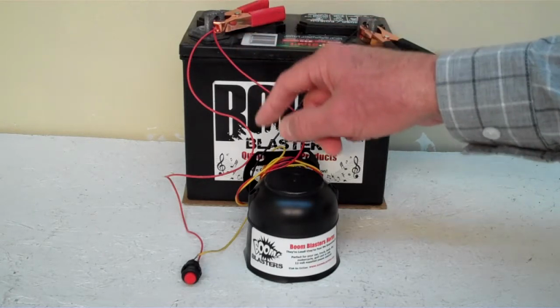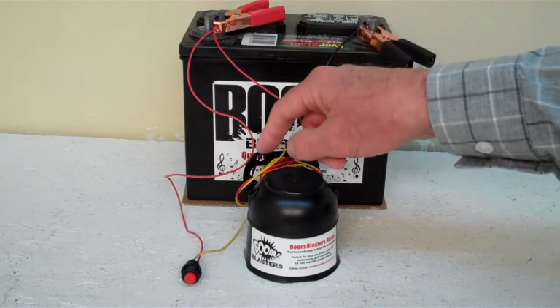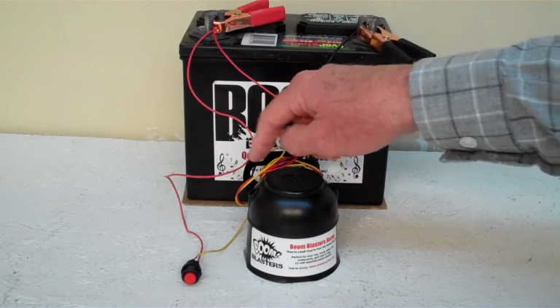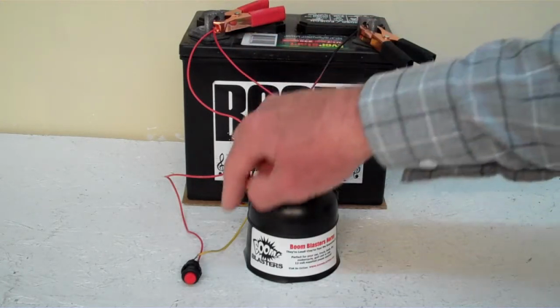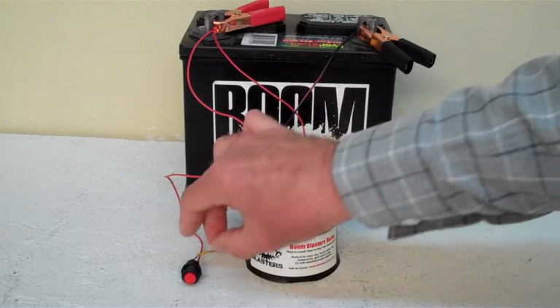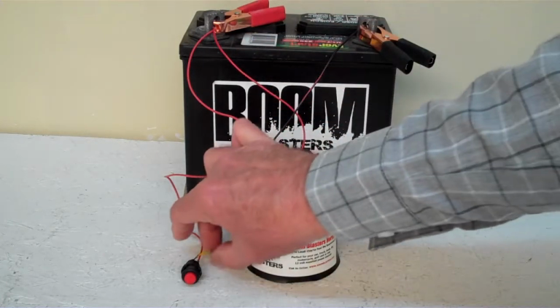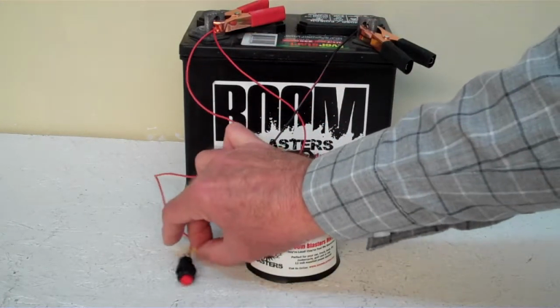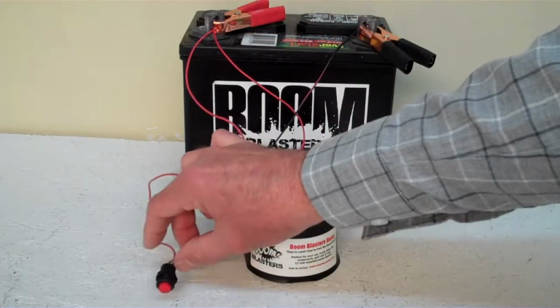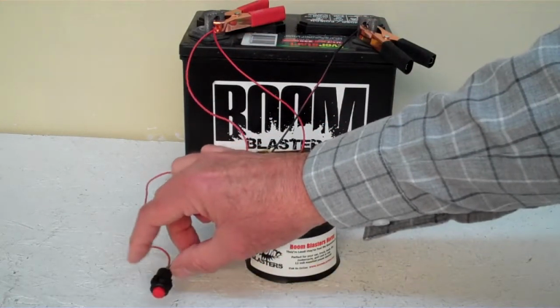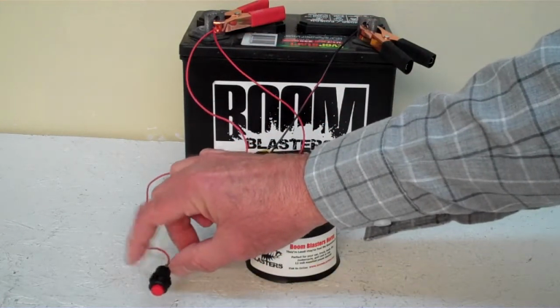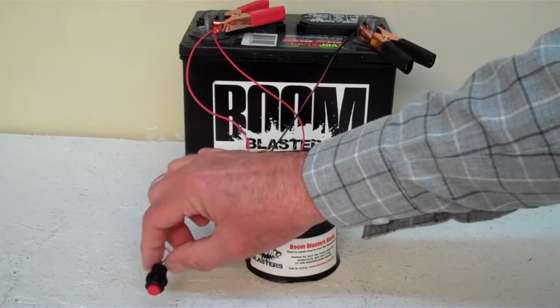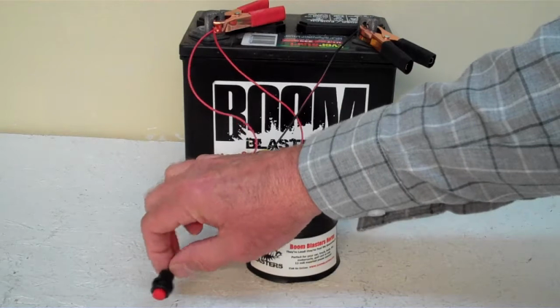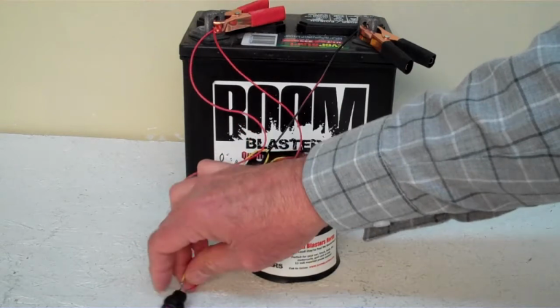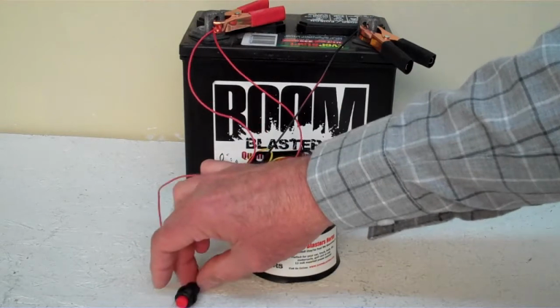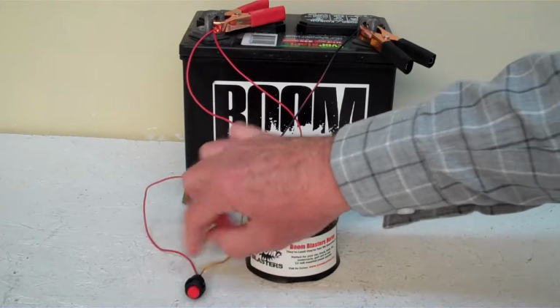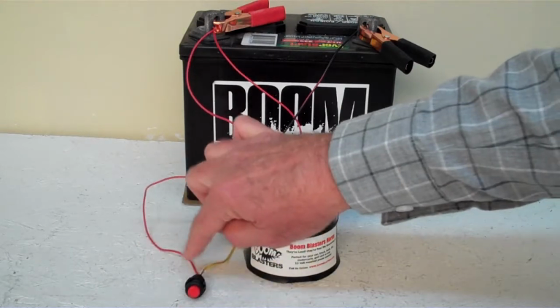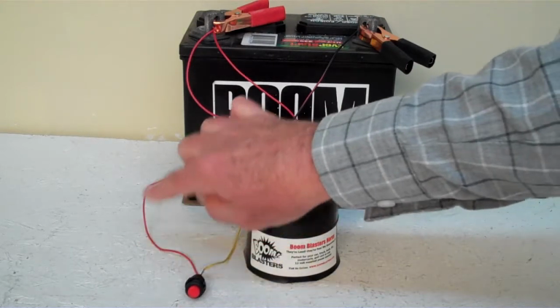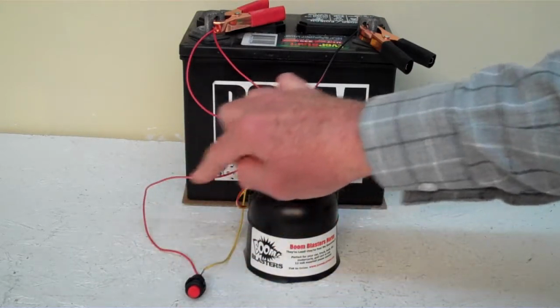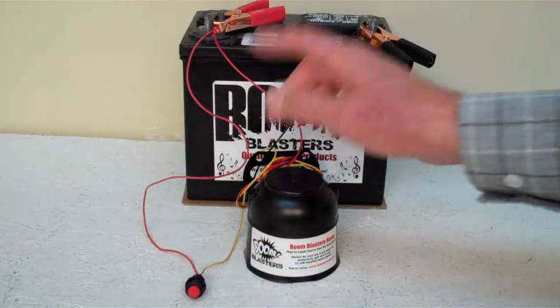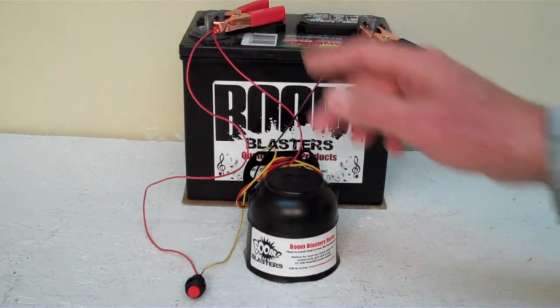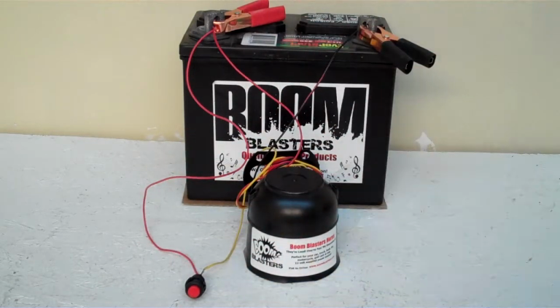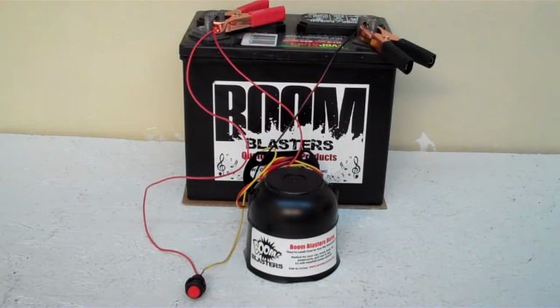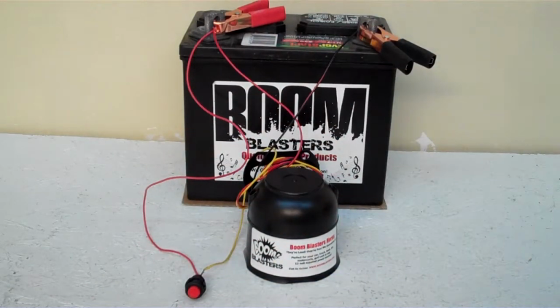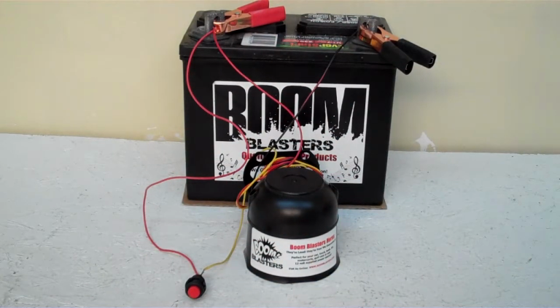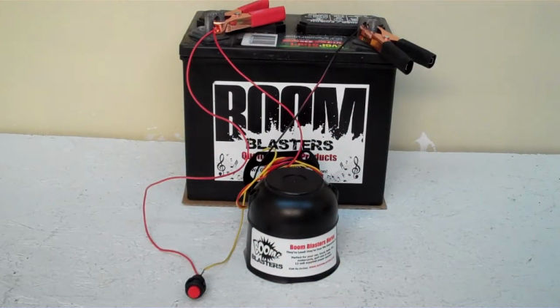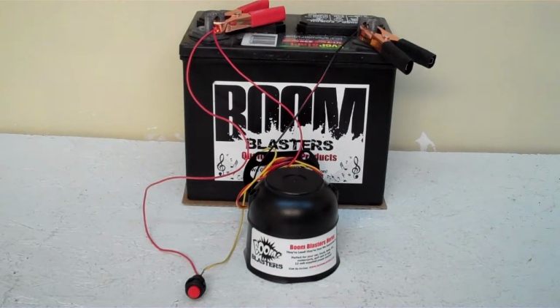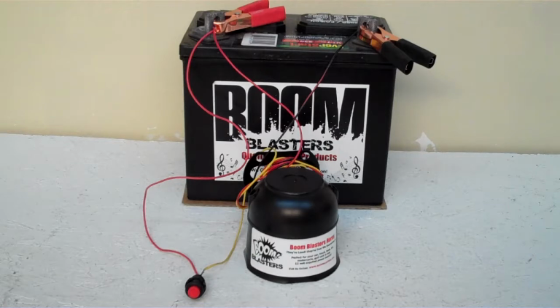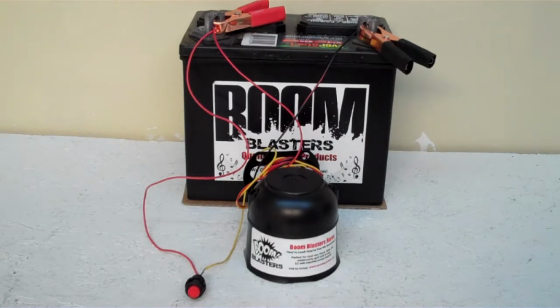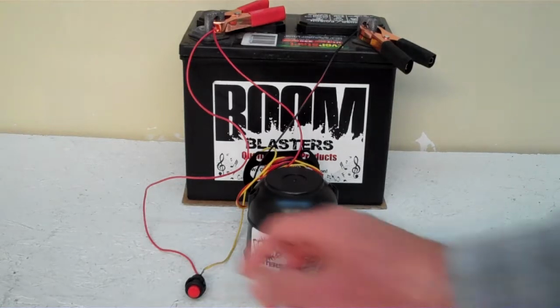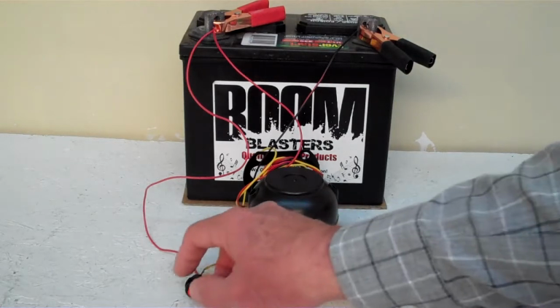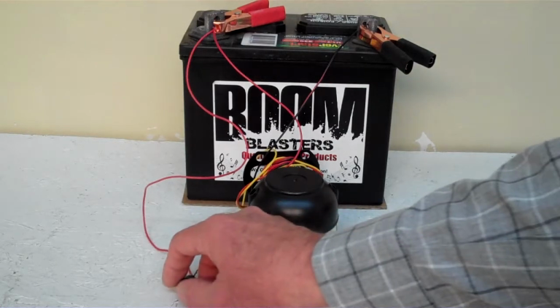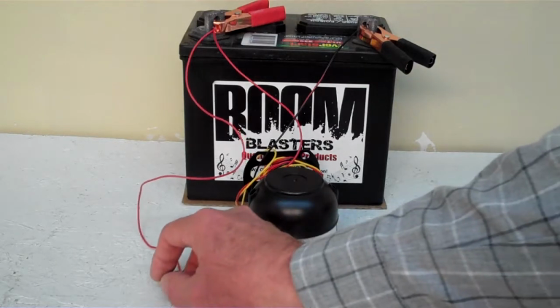You take your yellow wire from your horn to one side of the button which is included, then simply run another 12 volt wire to the other side of the button and you're good to go. So this is our Wedding March Sounds Car Horn.